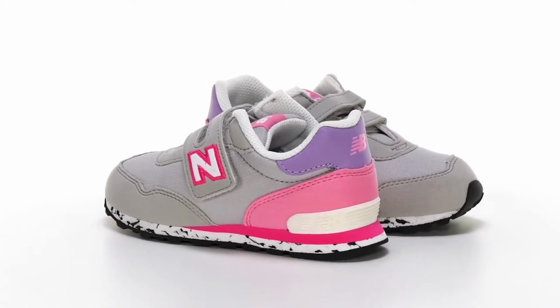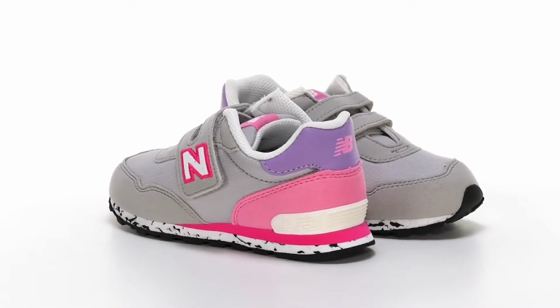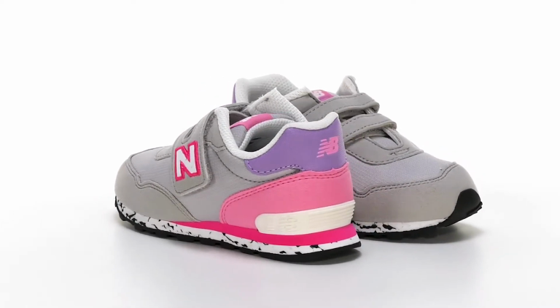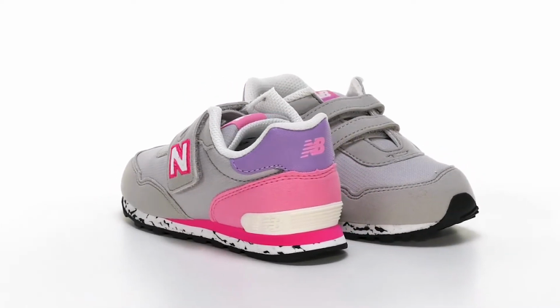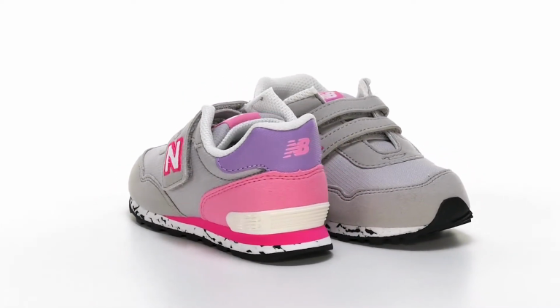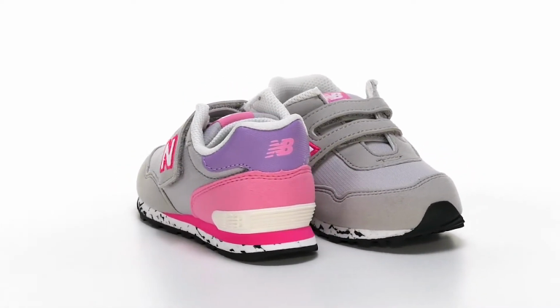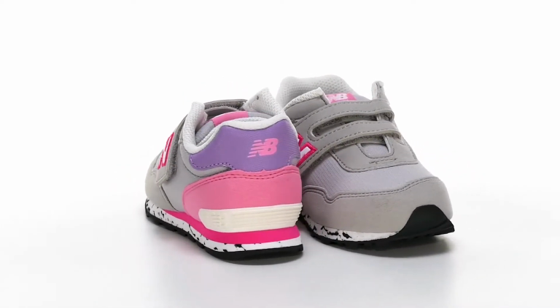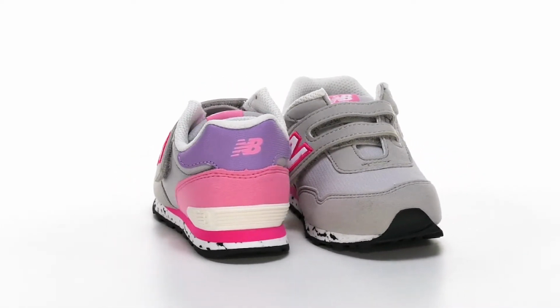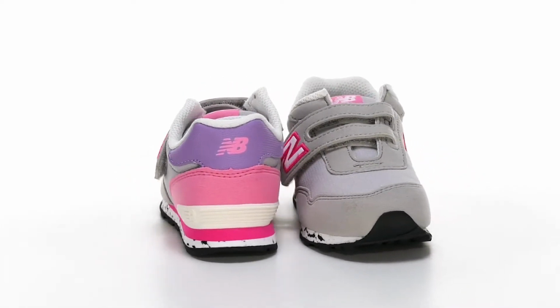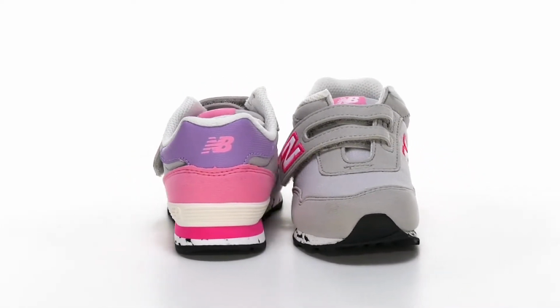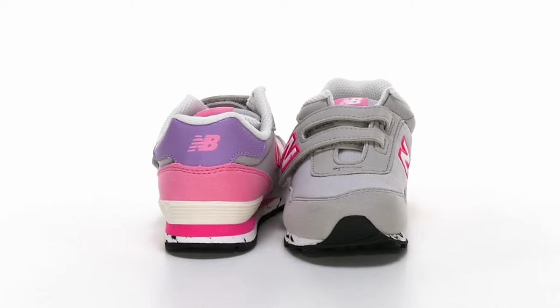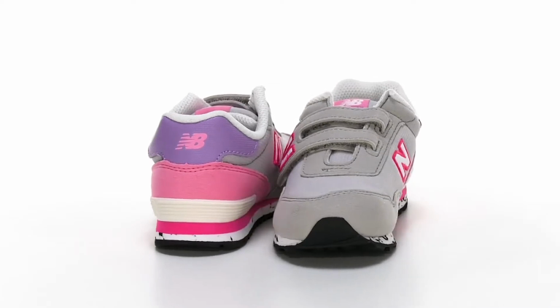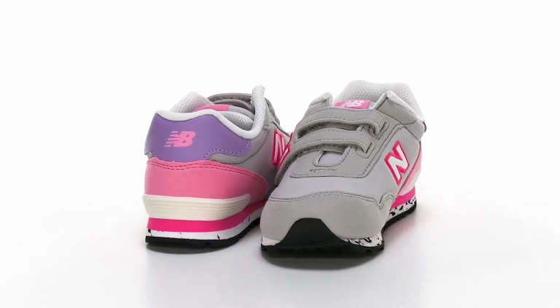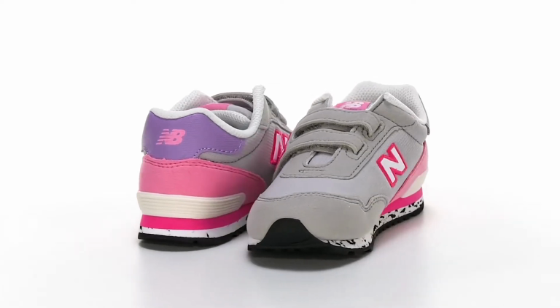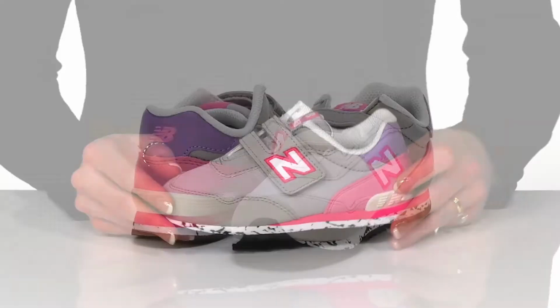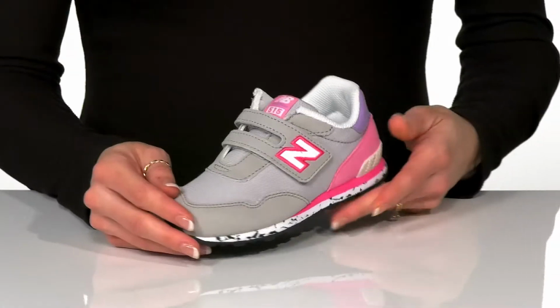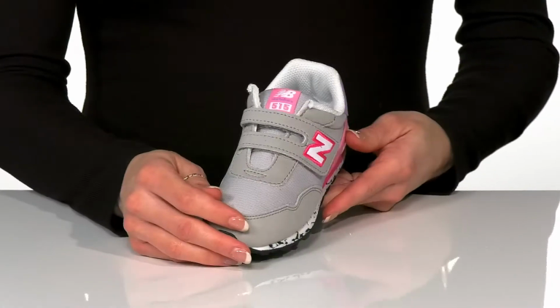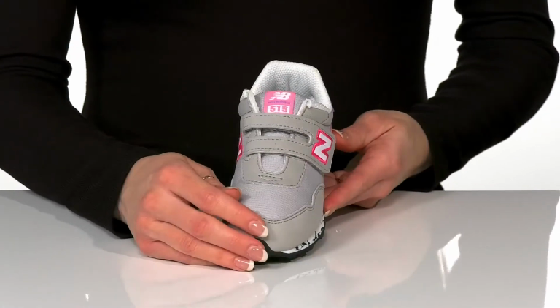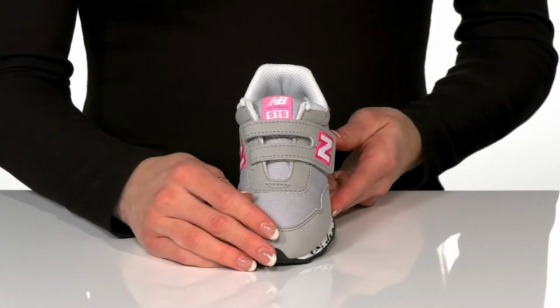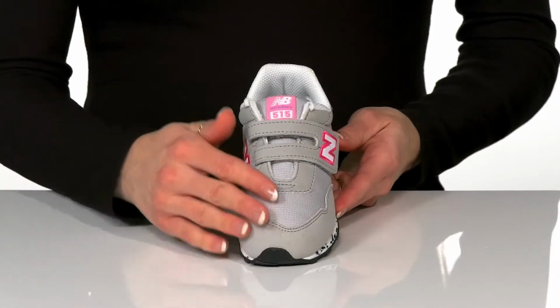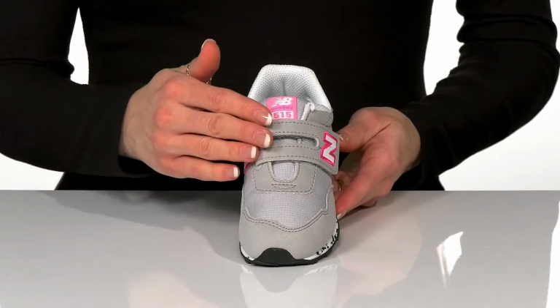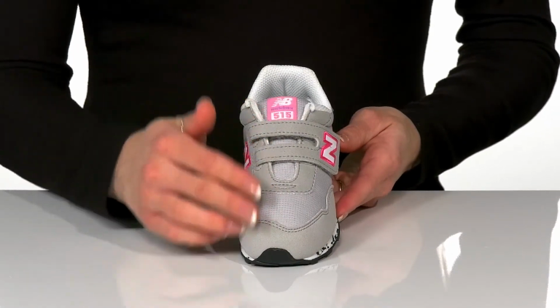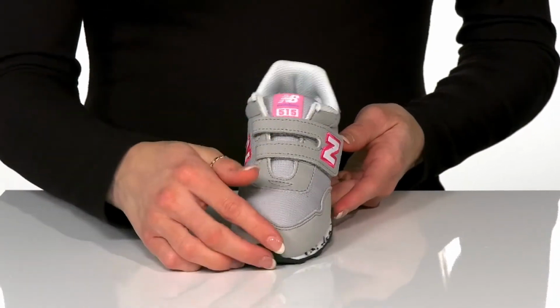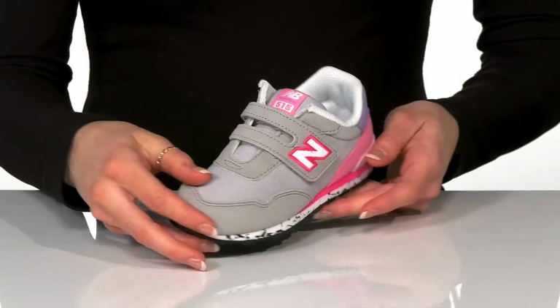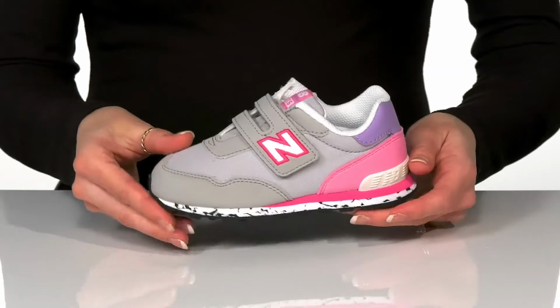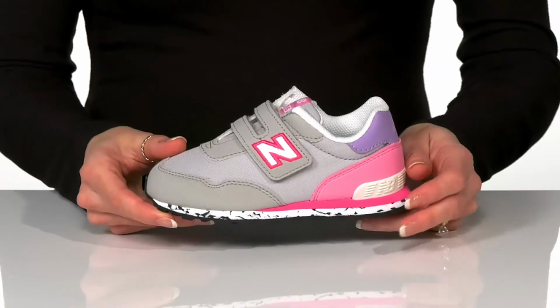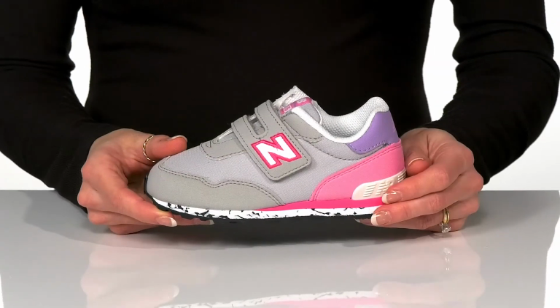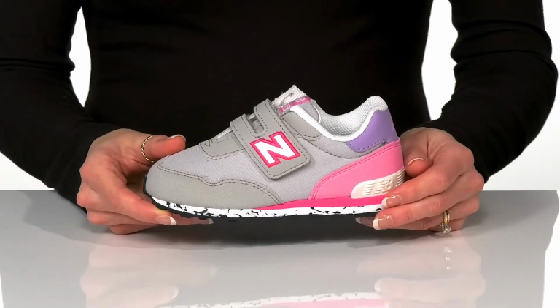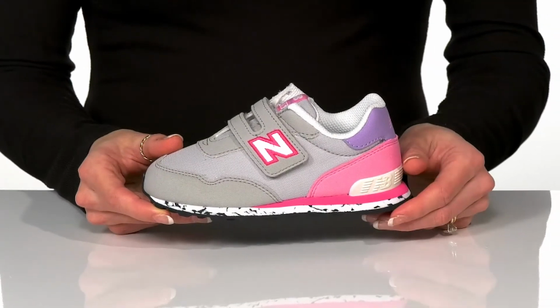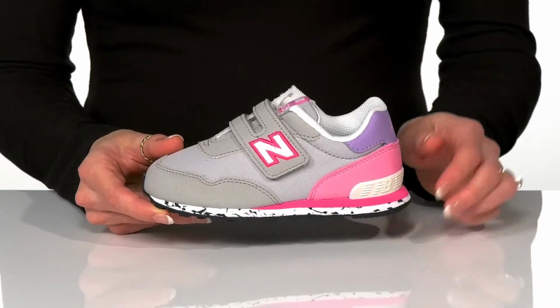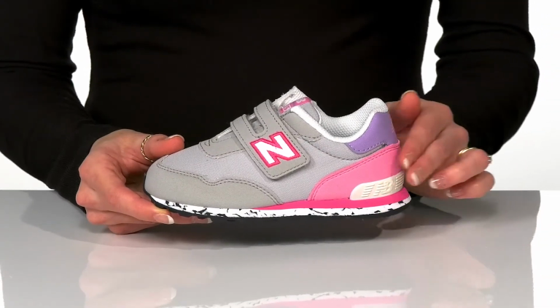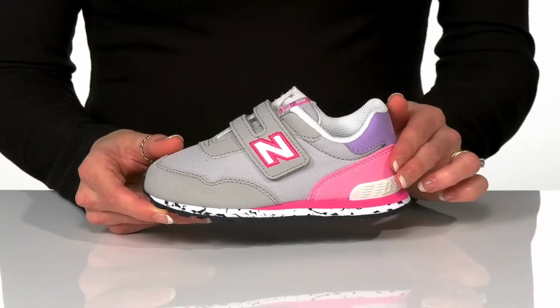Your little one will look so stylish wearing these cute shoes from New Balance Kids. These feature a textile and synthetic upper and they do have this really cute marble midsole that'll give them a stylish look.